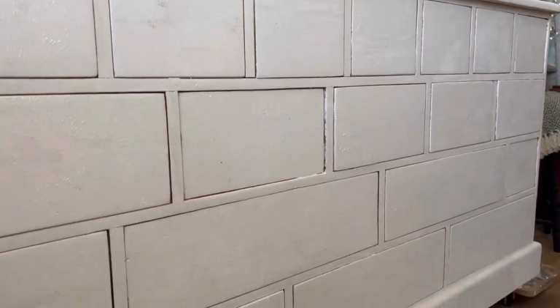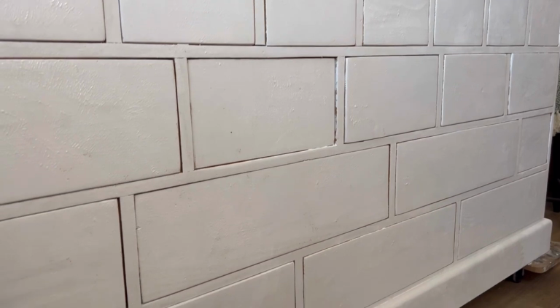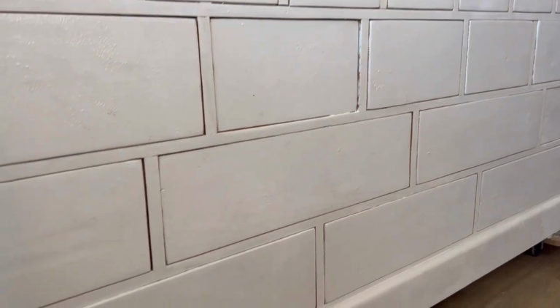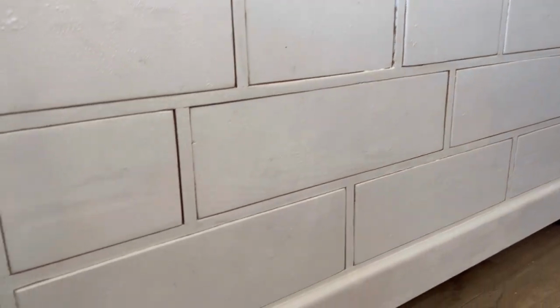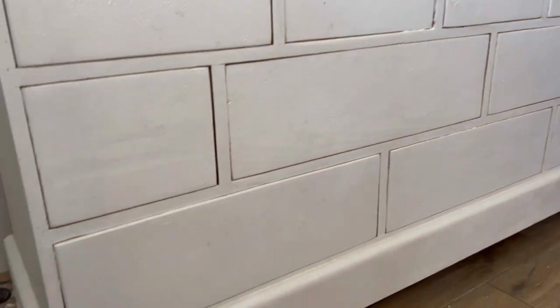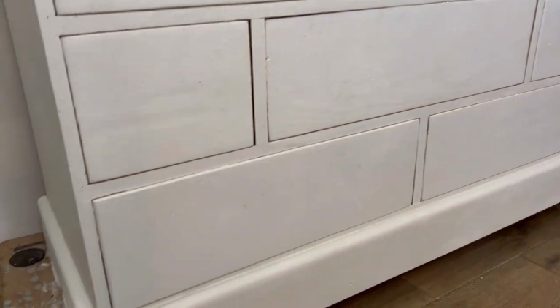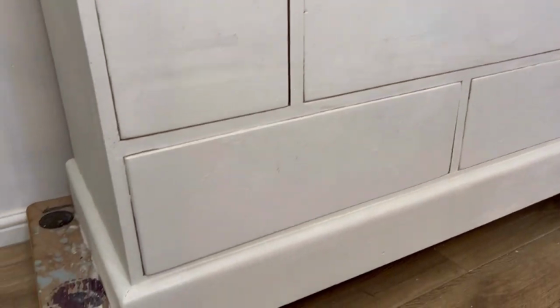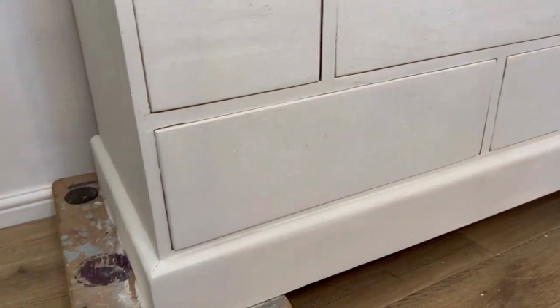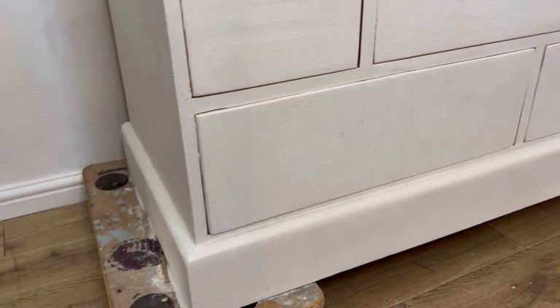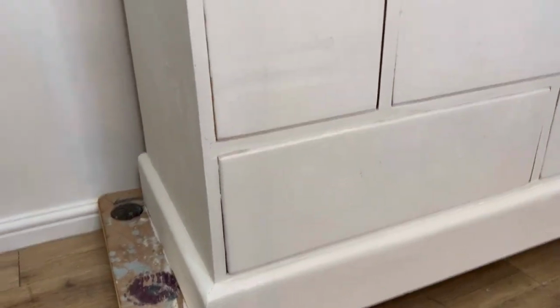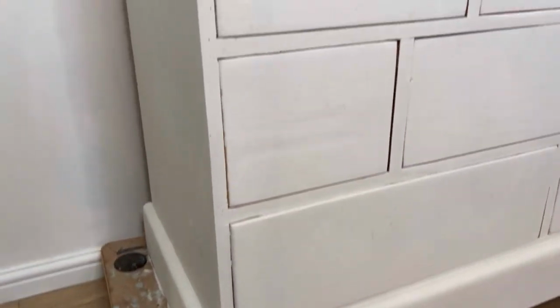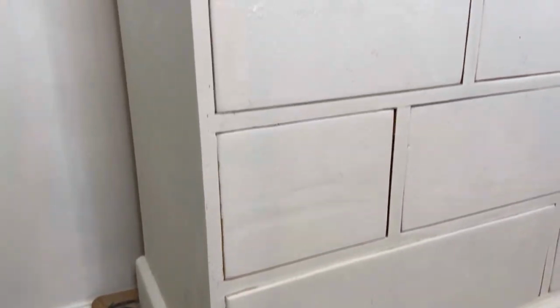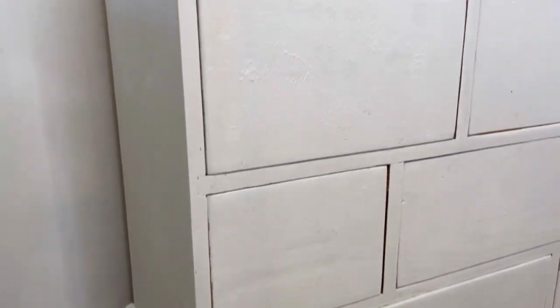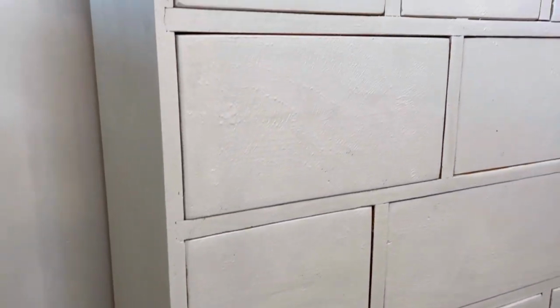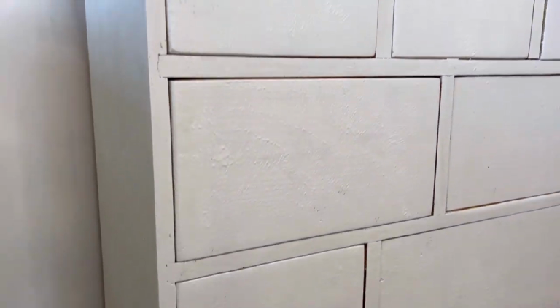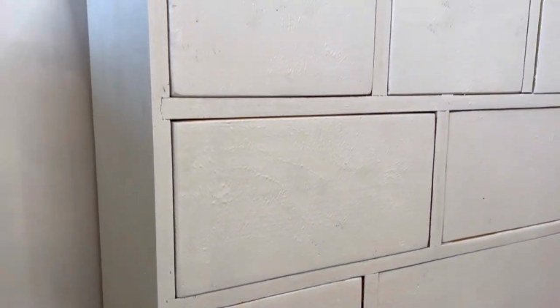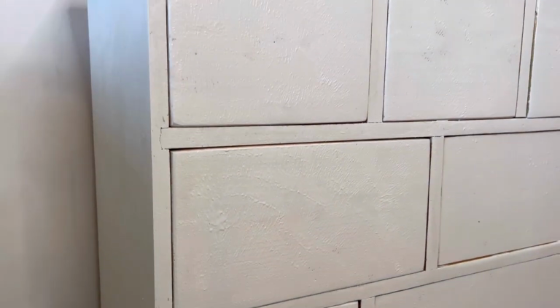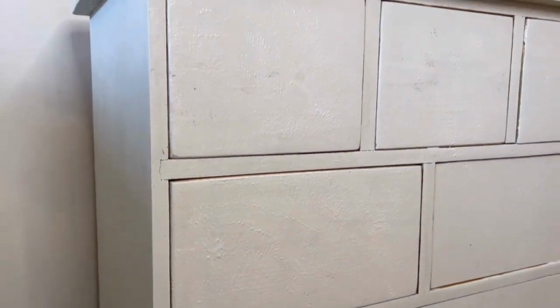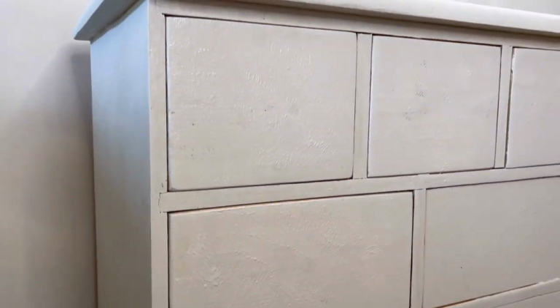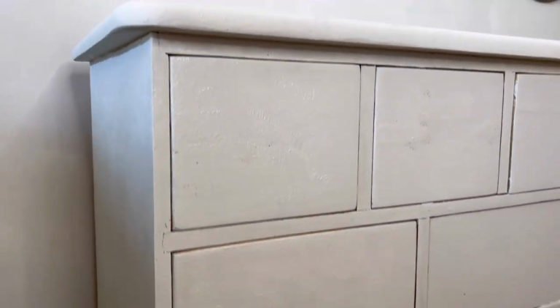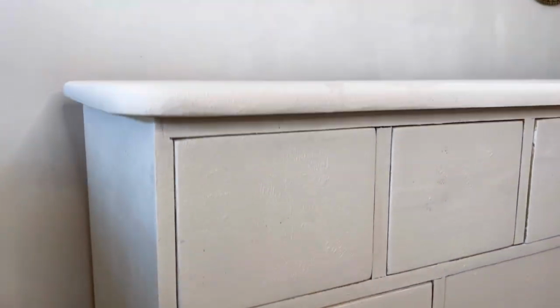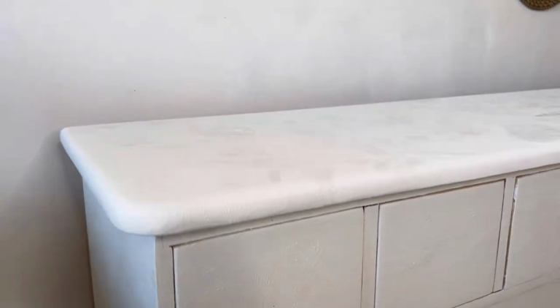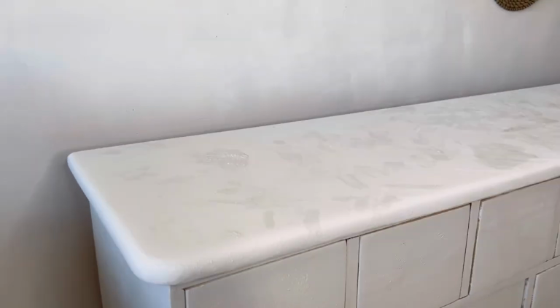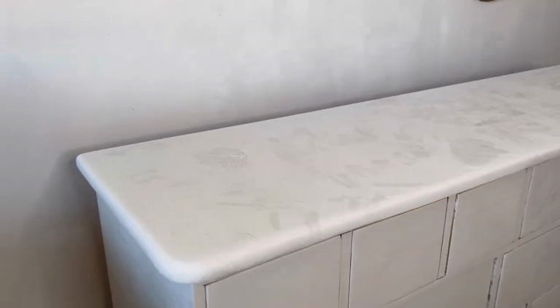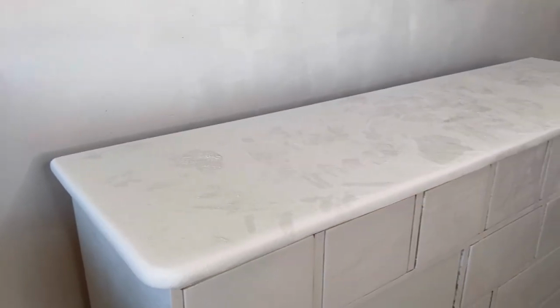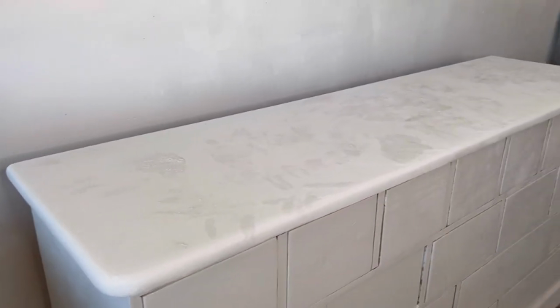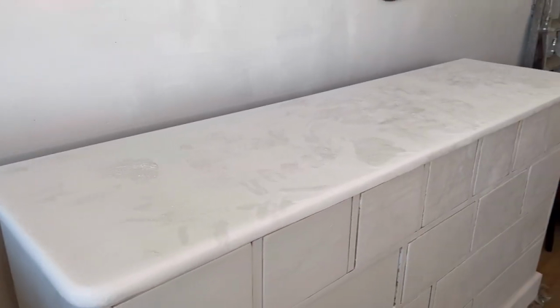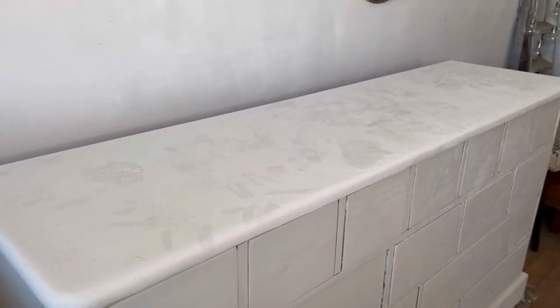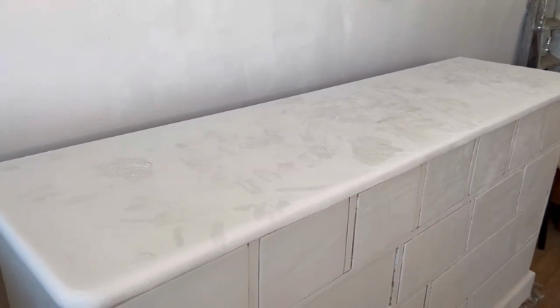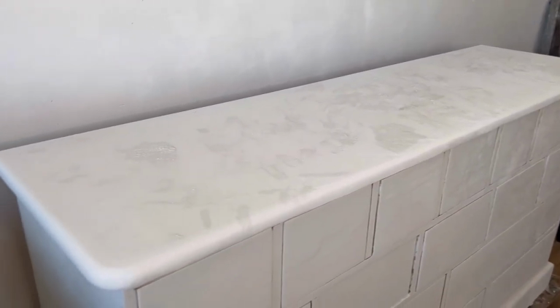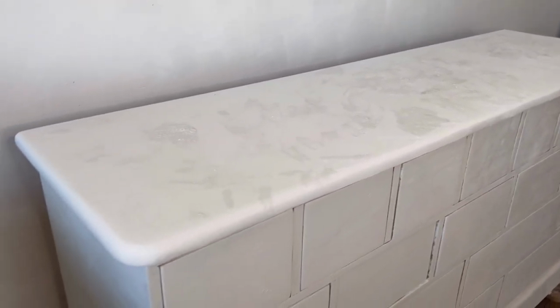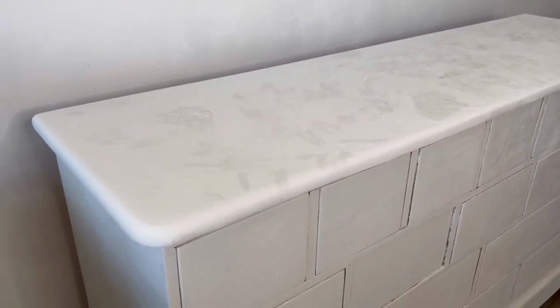Here's a little look with one coat of Moonbeam. You can see how textured it is and you can also see the amazing coverage that you can get with Moonbeam just with one coat.